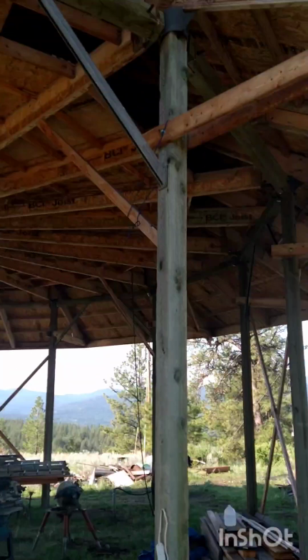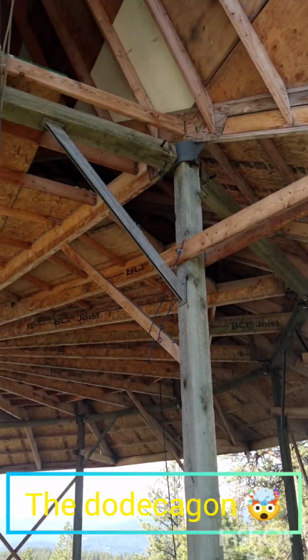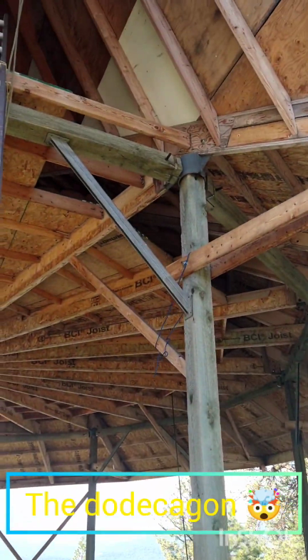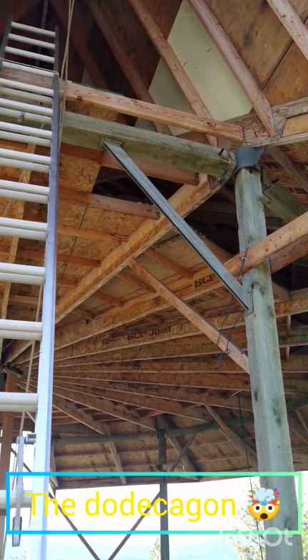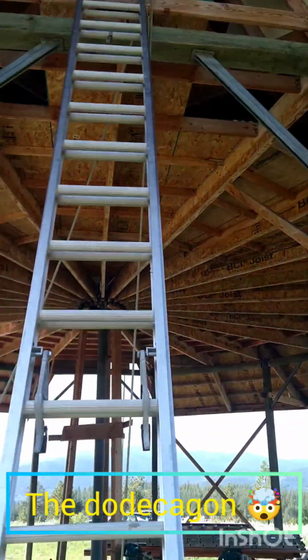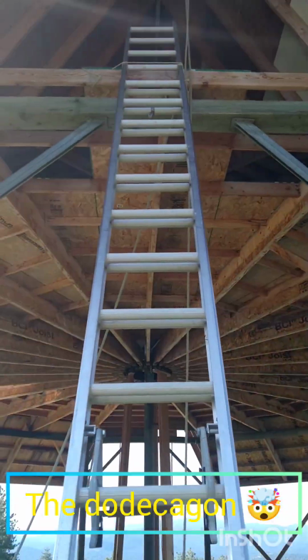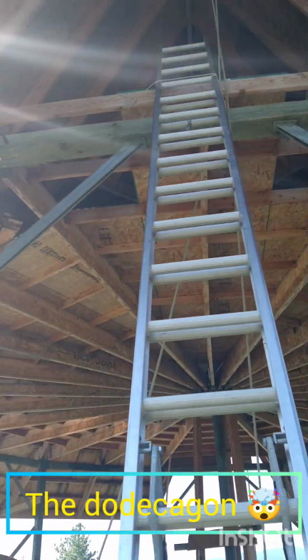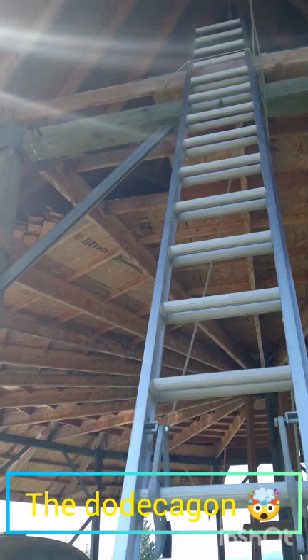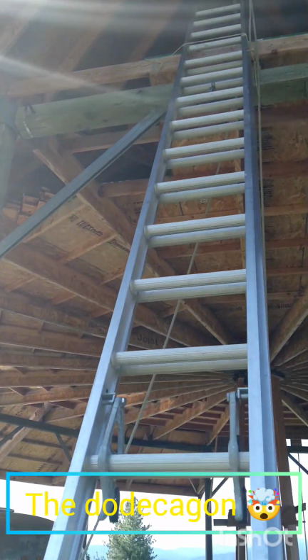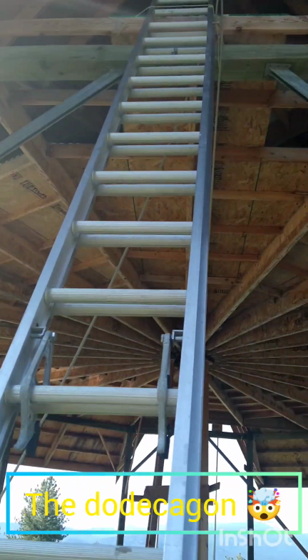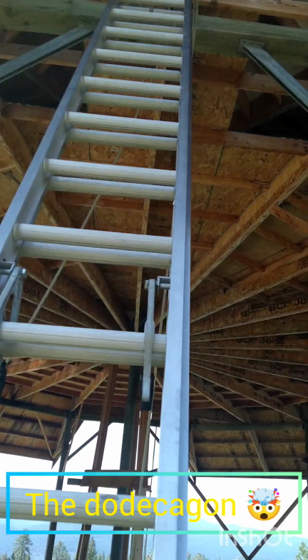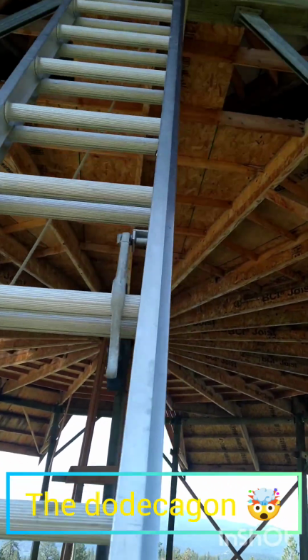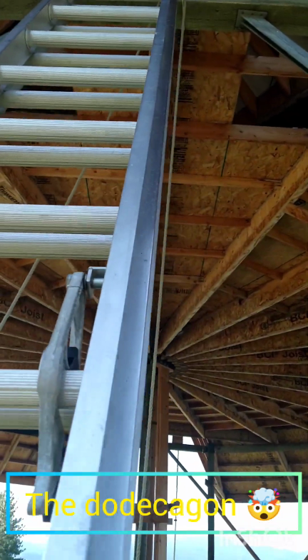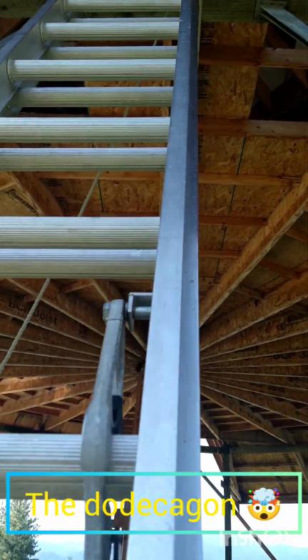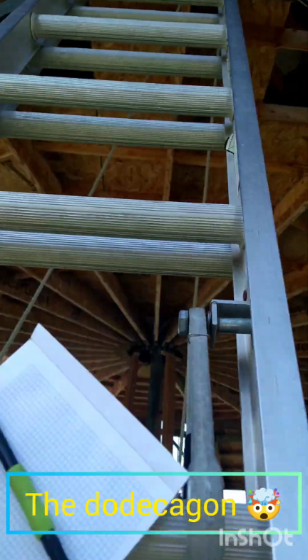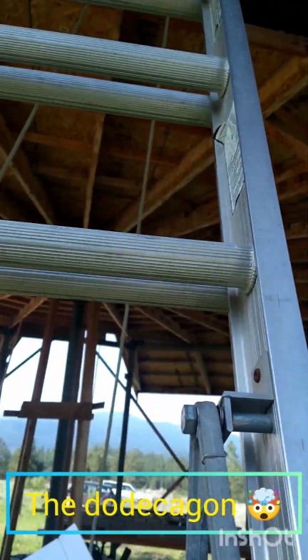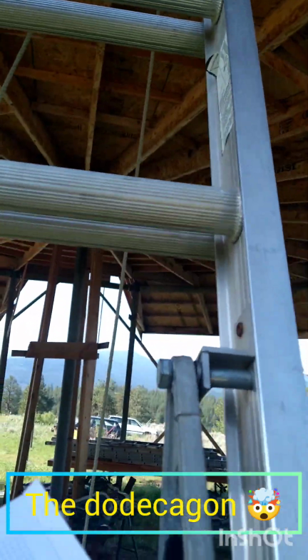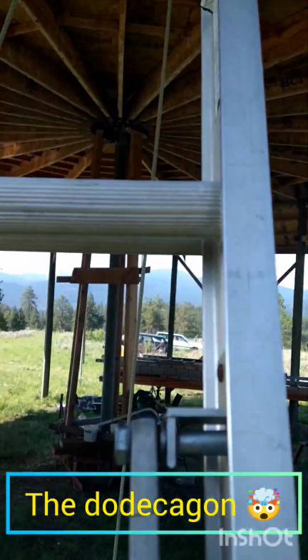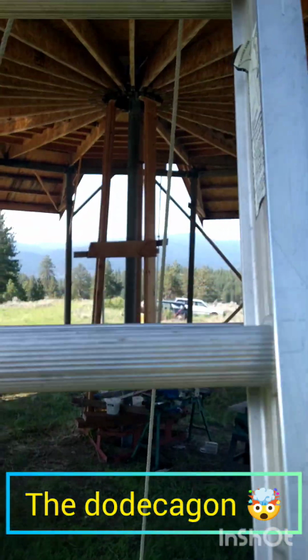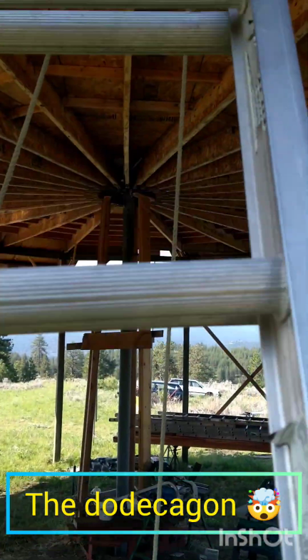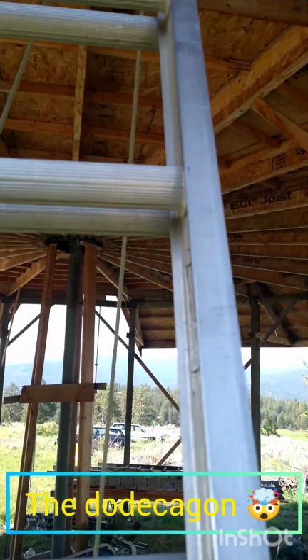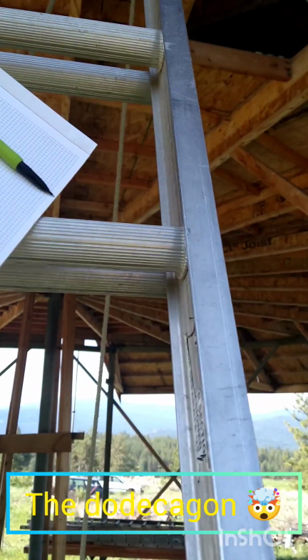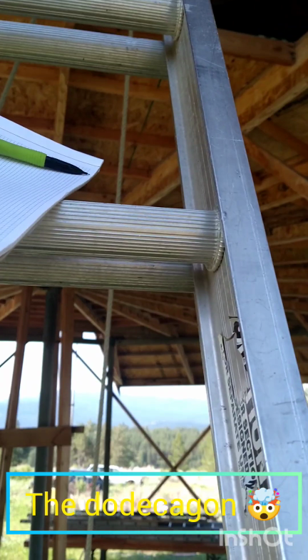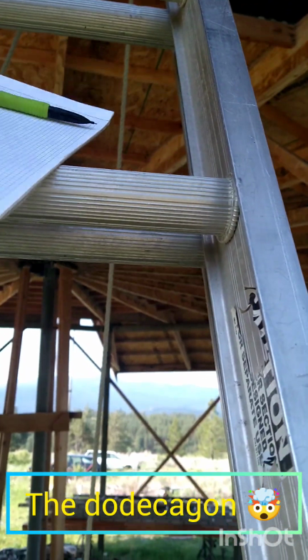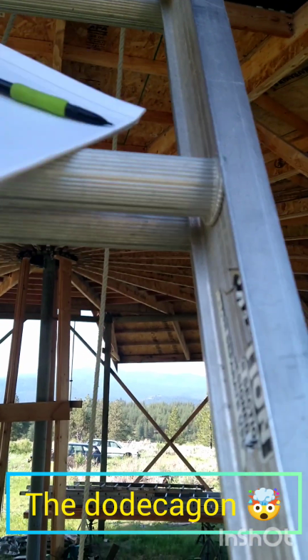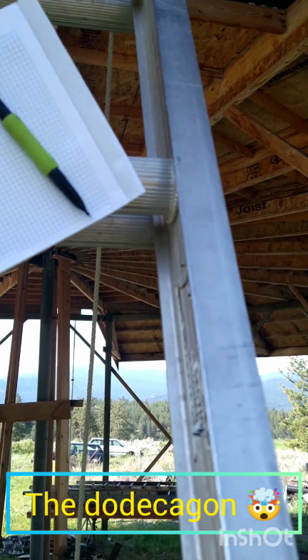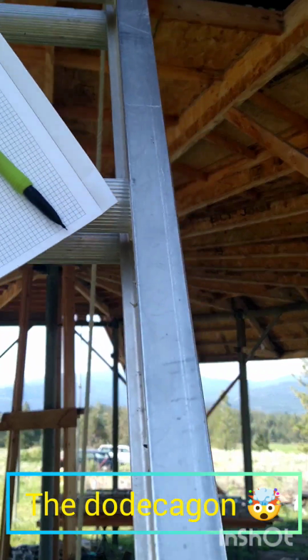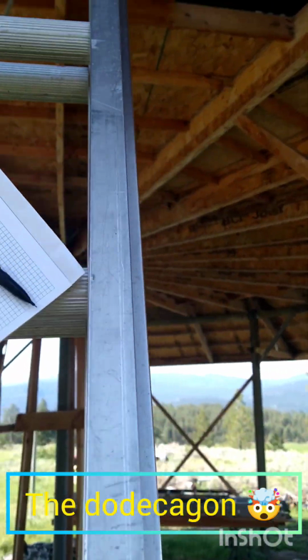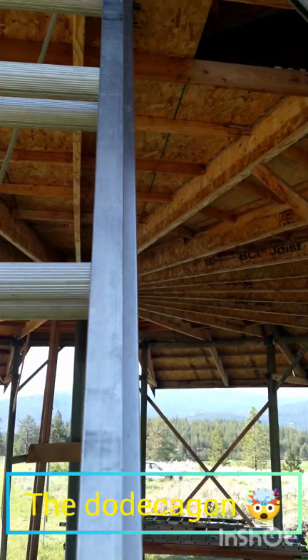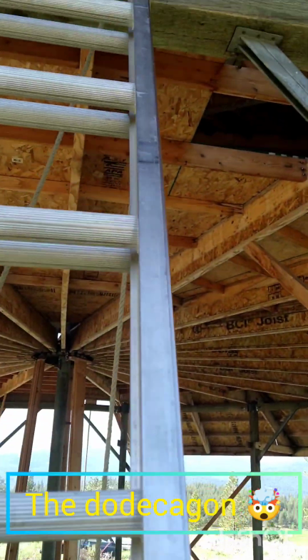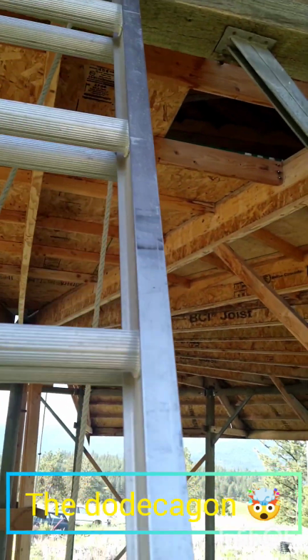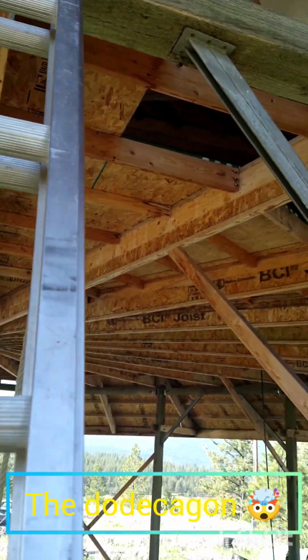I couldn't resist. This is such an odd building. I'm gonna go ahead and film on my way up the first time here. I got my tape measure and pencil and paper.